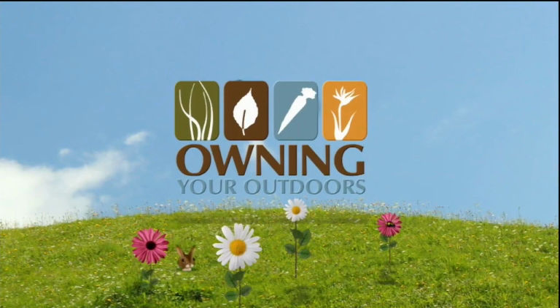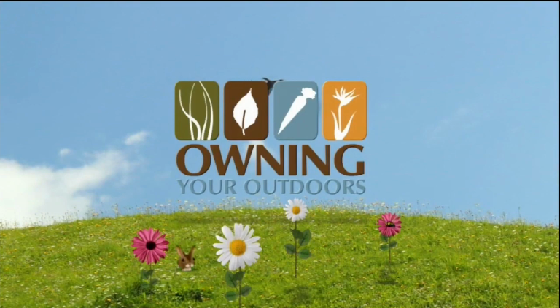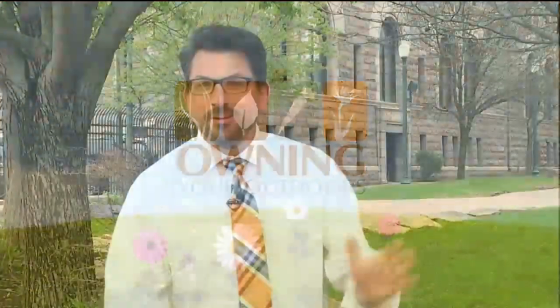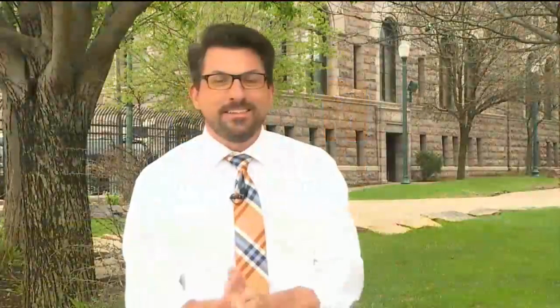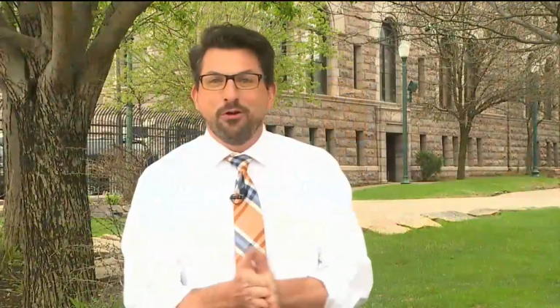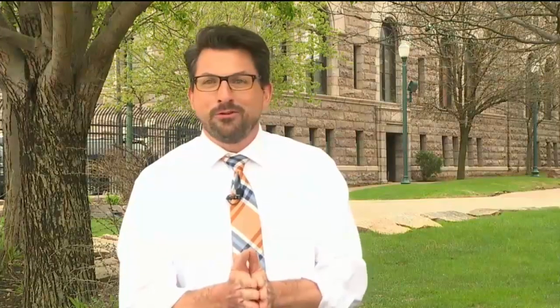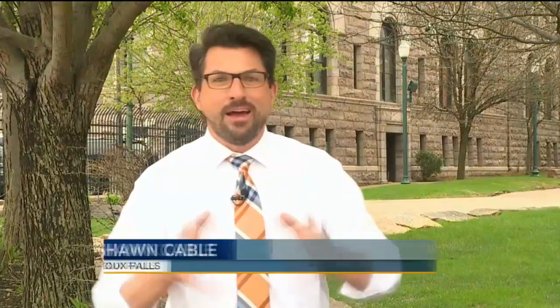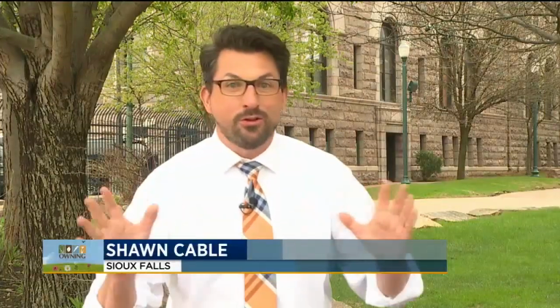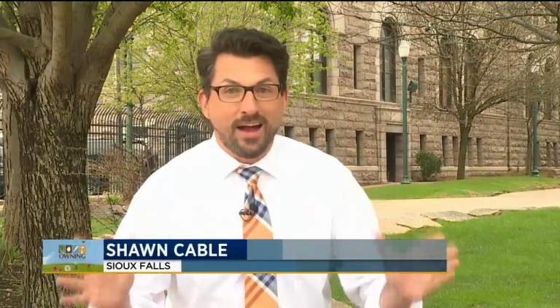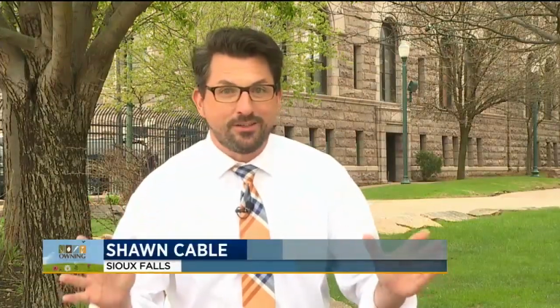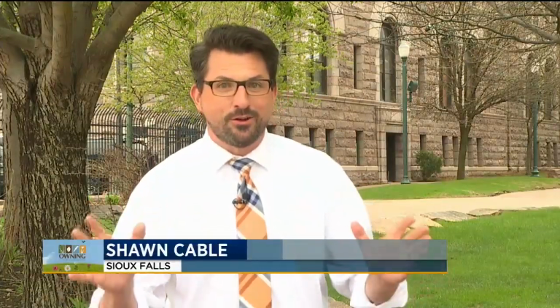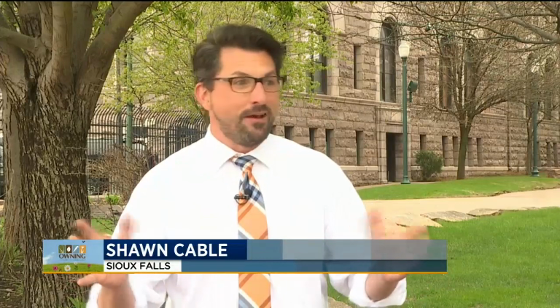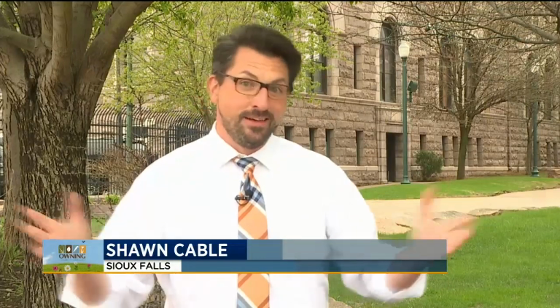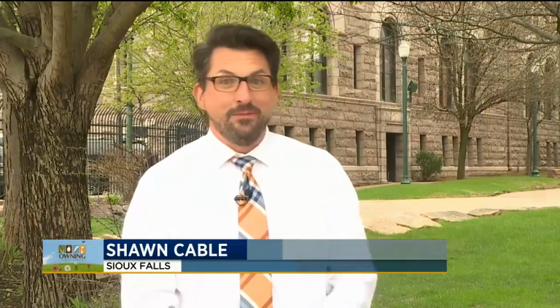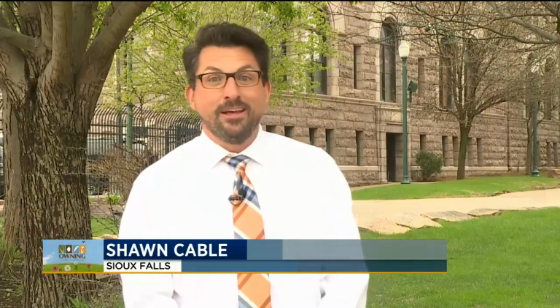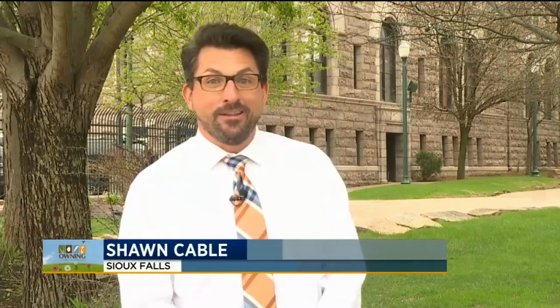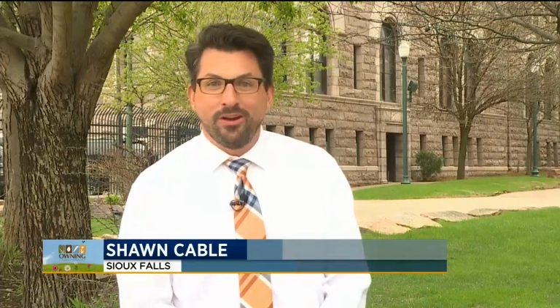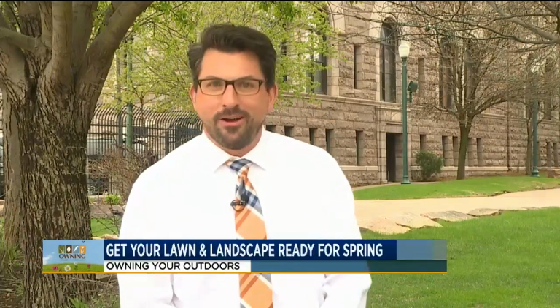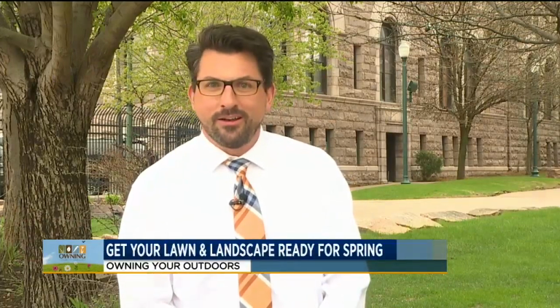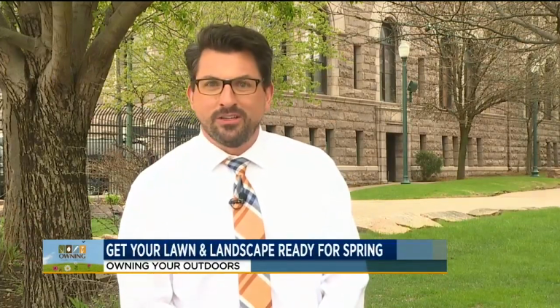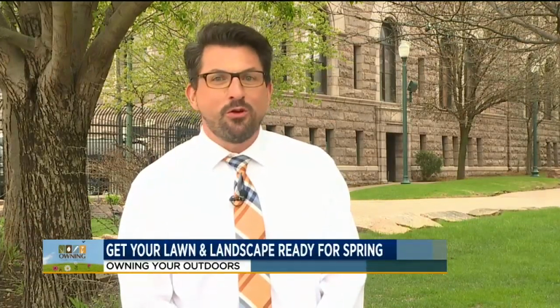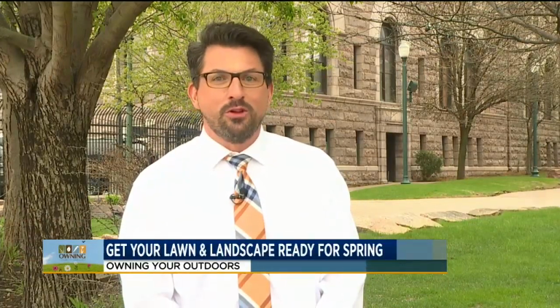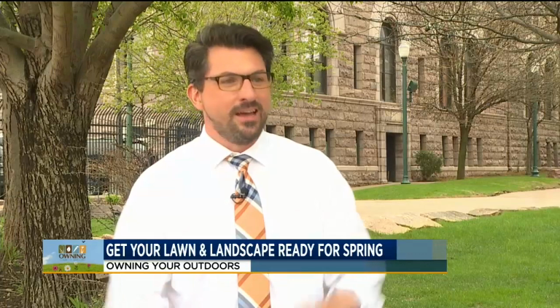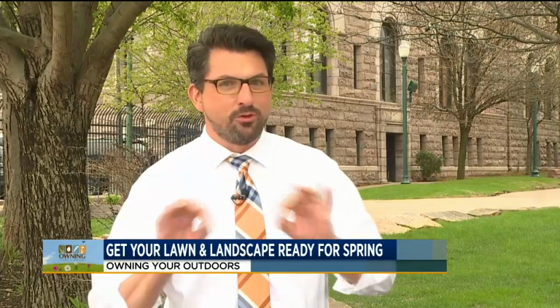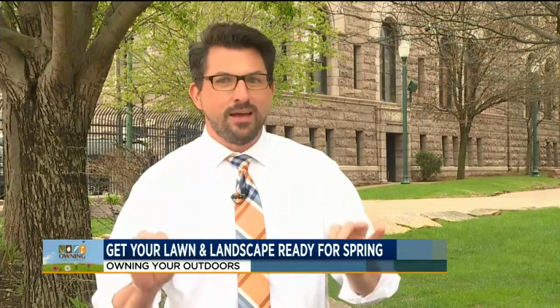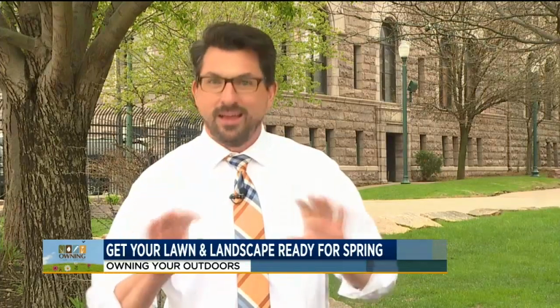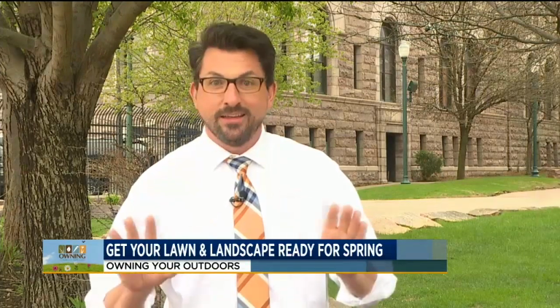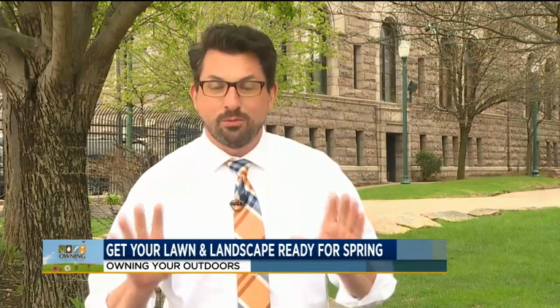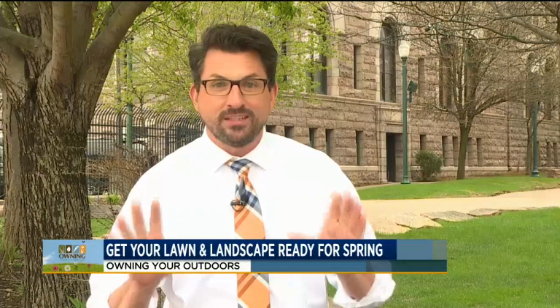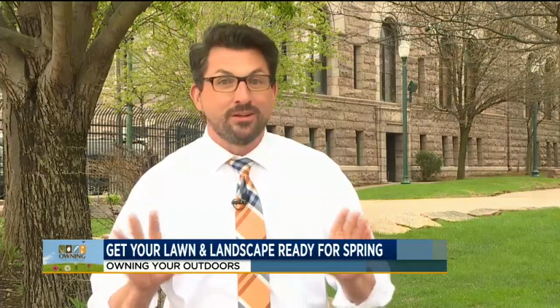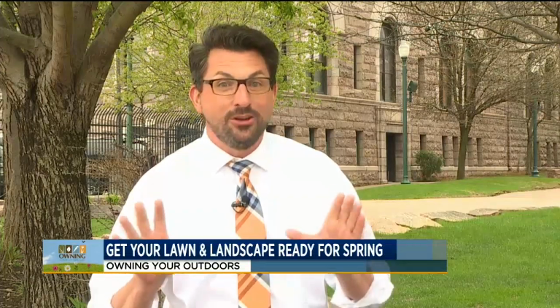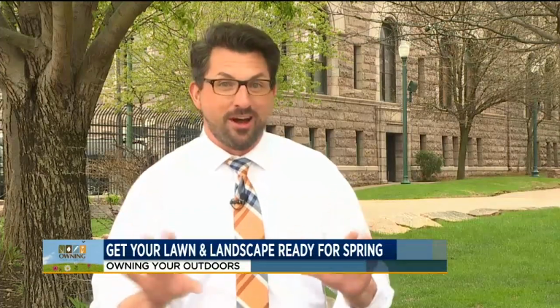Hey, welcome back to the morning news. It is time for Owning Your Outdoors, and now that the weather's finally starting to turn around, it's time to hit the yard. This morning our yard and garden expert Doug Schroeder from Lewis has some great tips — and this is the perfect time of year to seed your lawn.